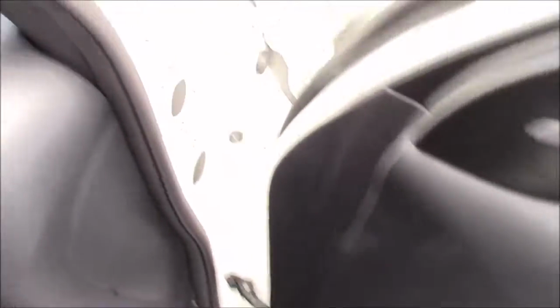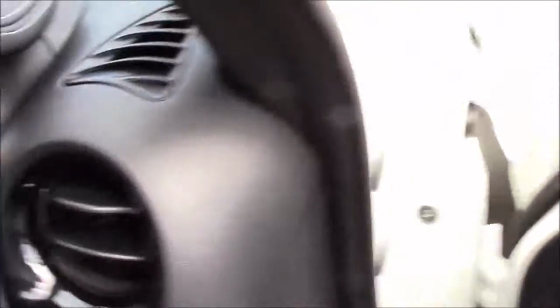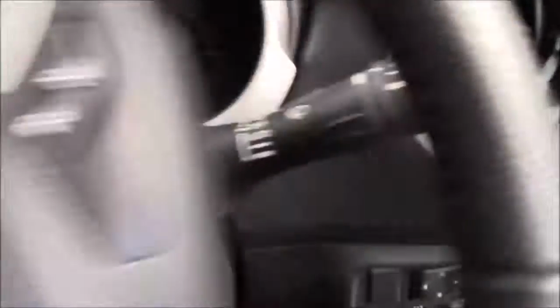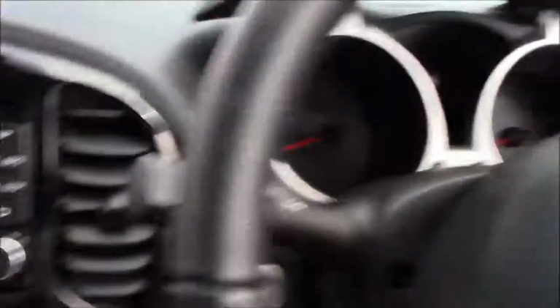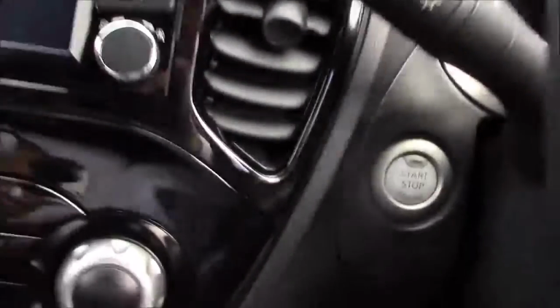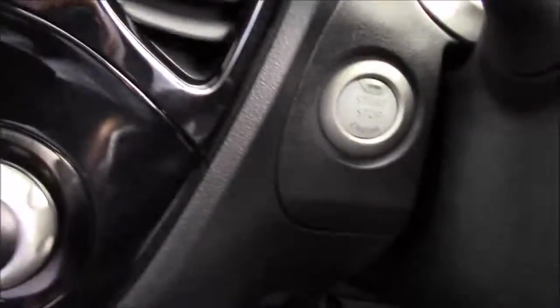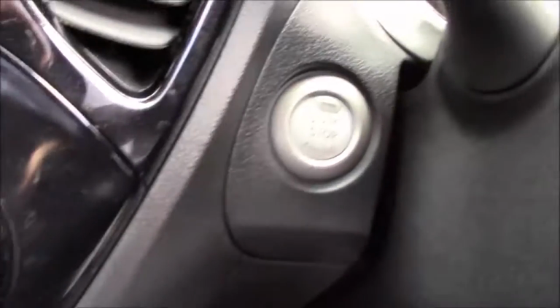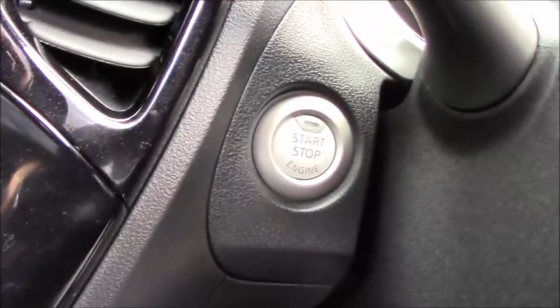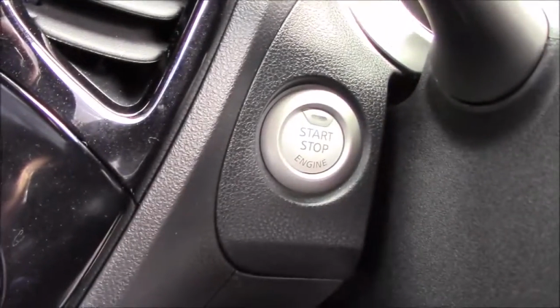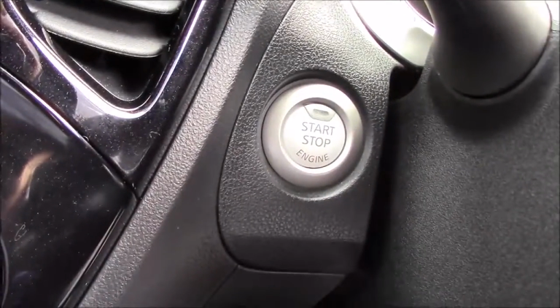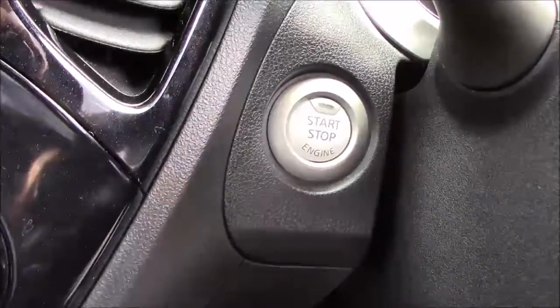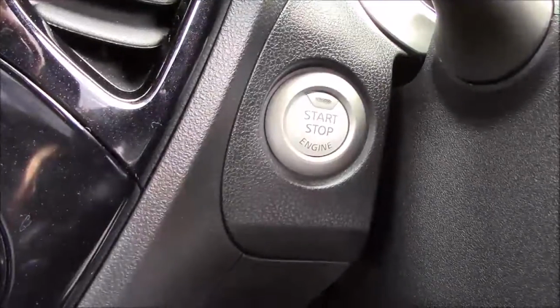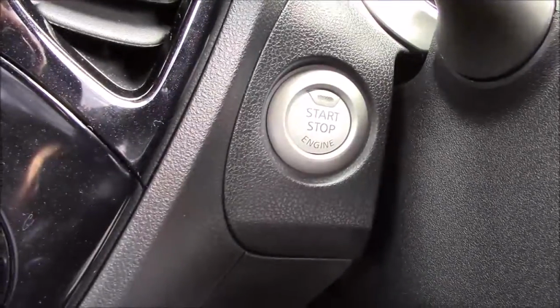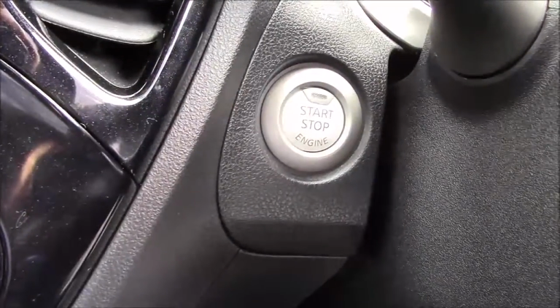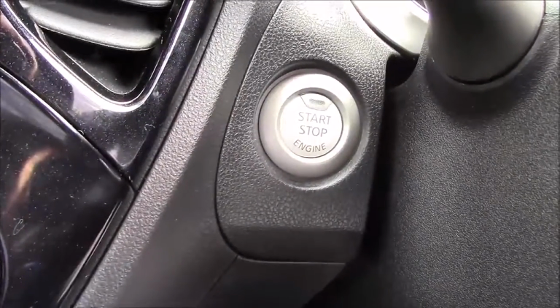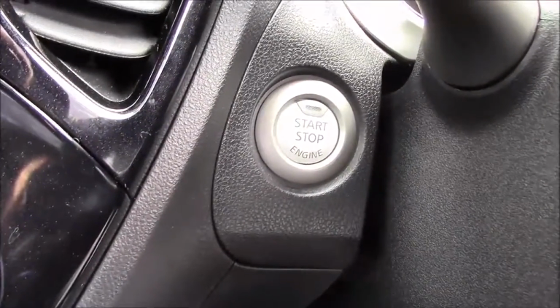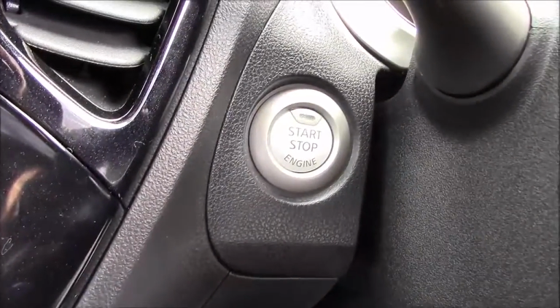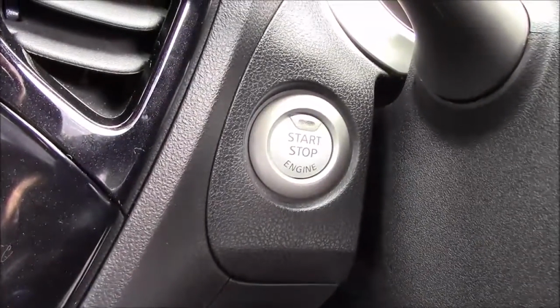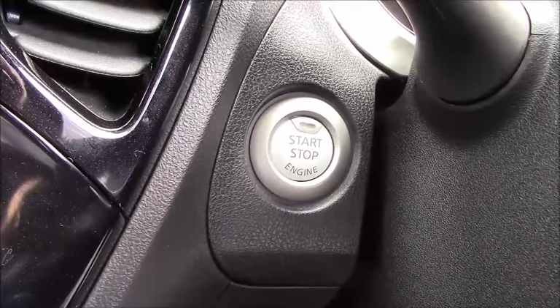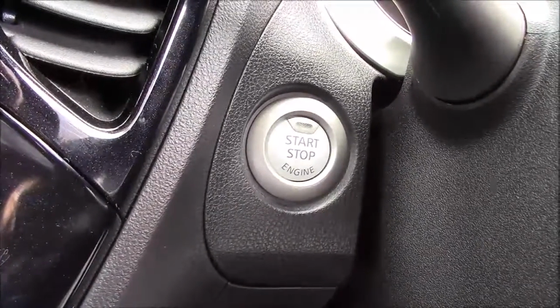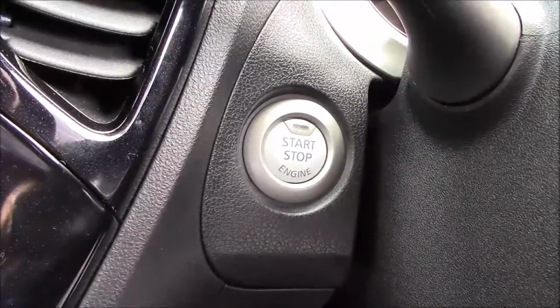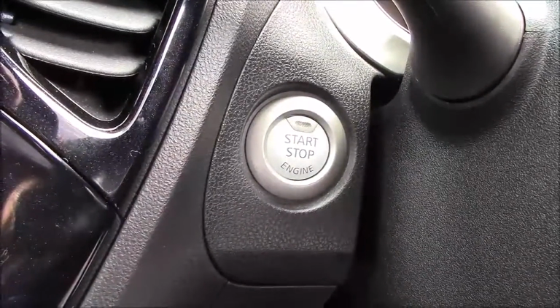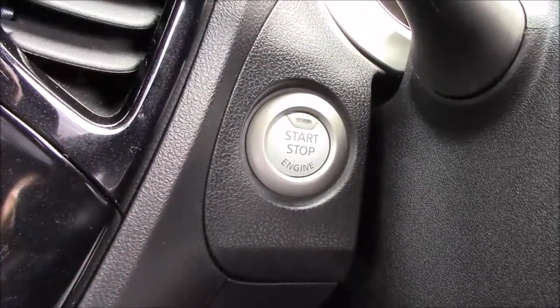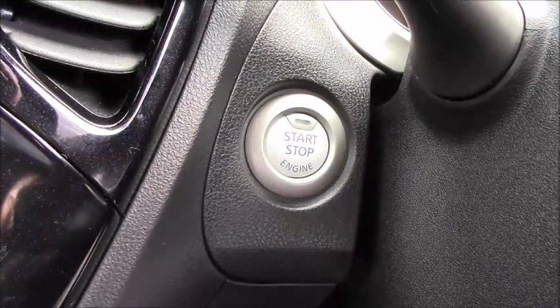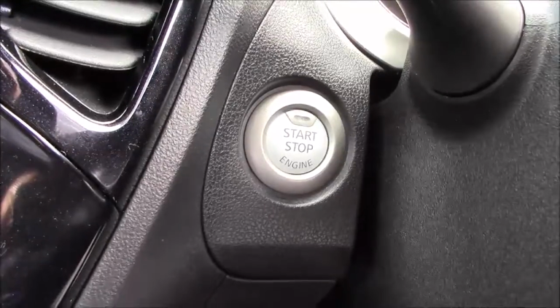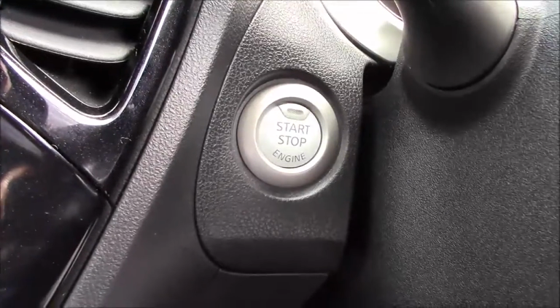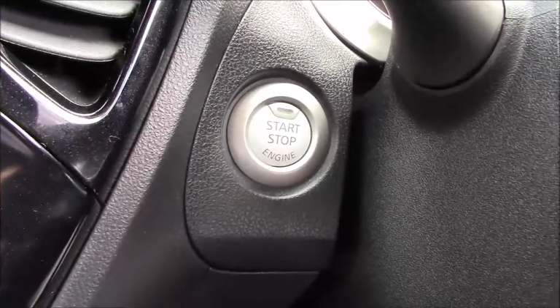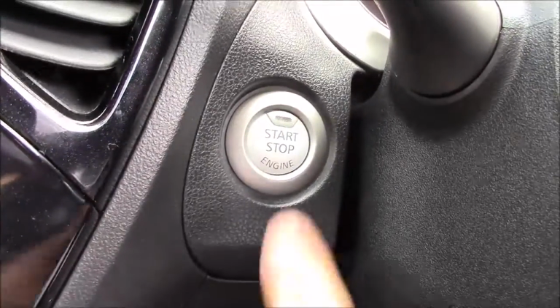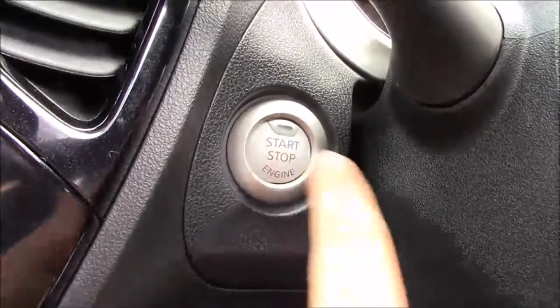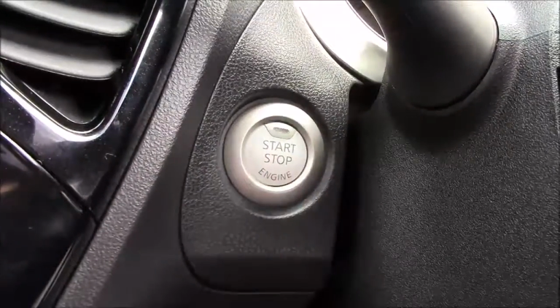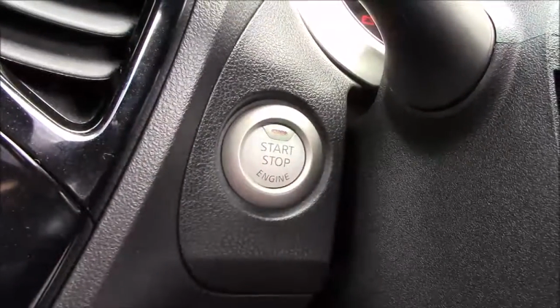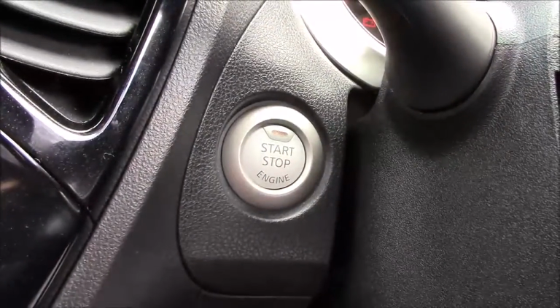Jumping inside the driver's seat, just to the left of the steering column you'll find a start-stop button. This model comes fitted with intelligent key technology, which means that so long as you've got the key on you, to start or stop the engine all you need to do is pop your foot onto the clutch and just press the button.